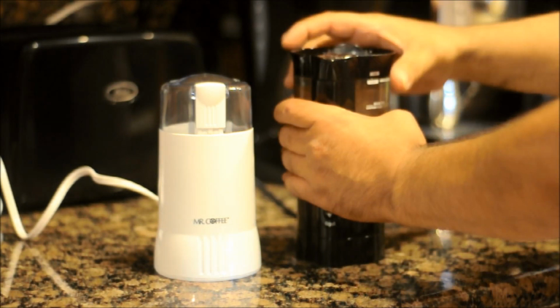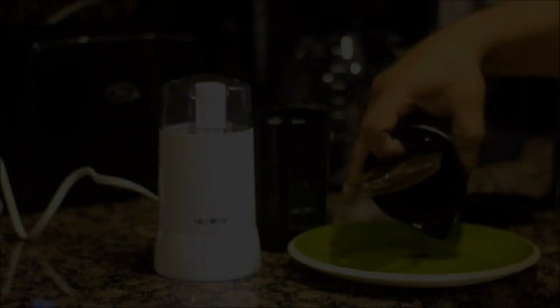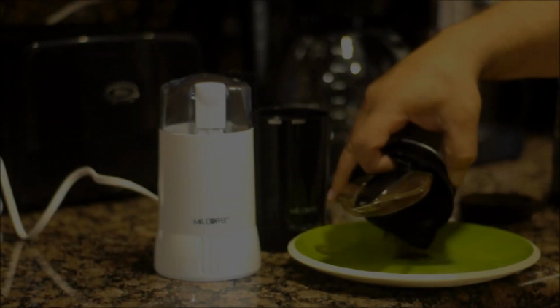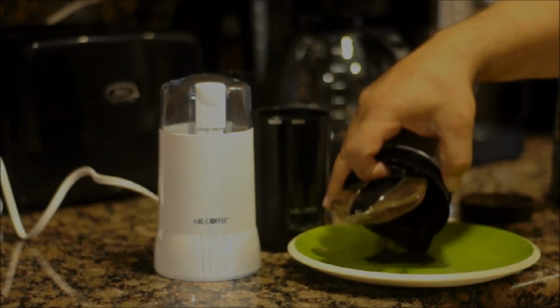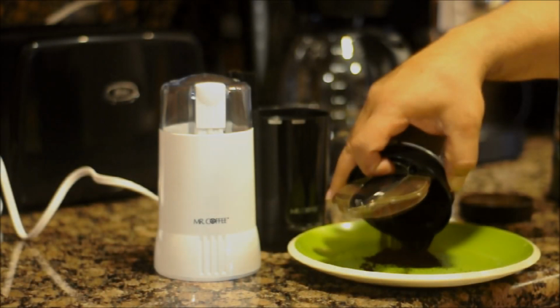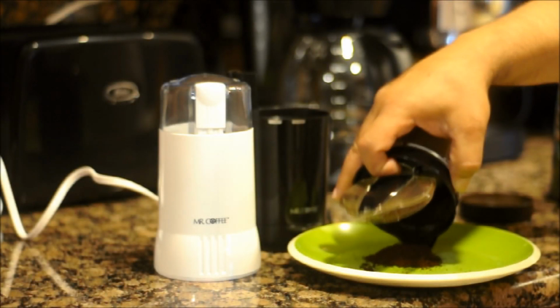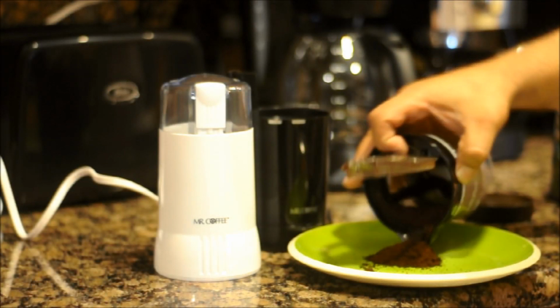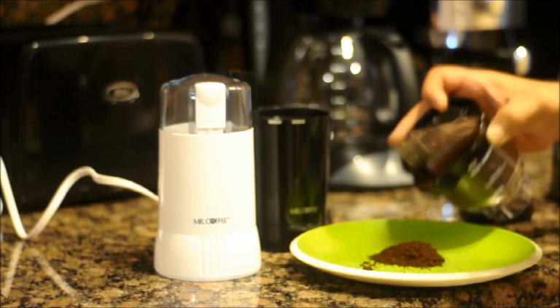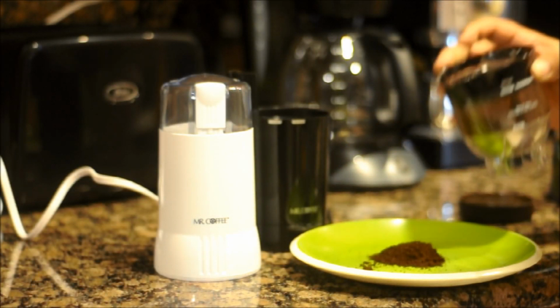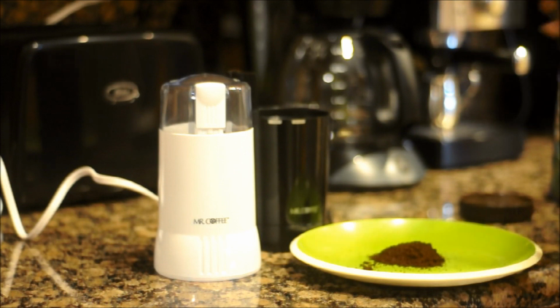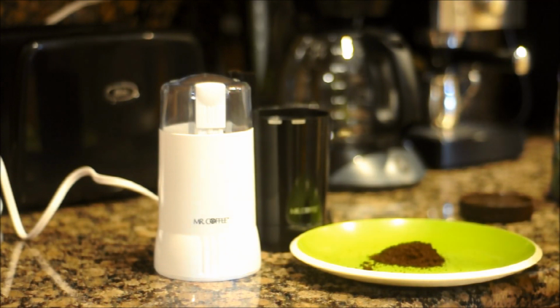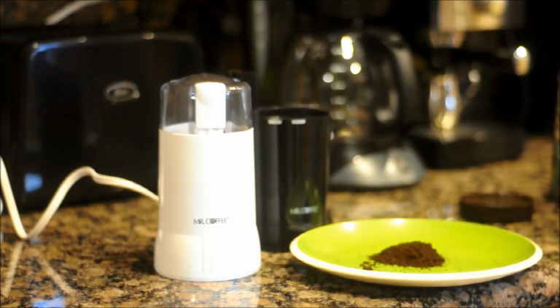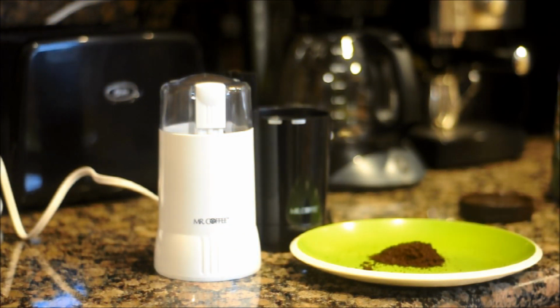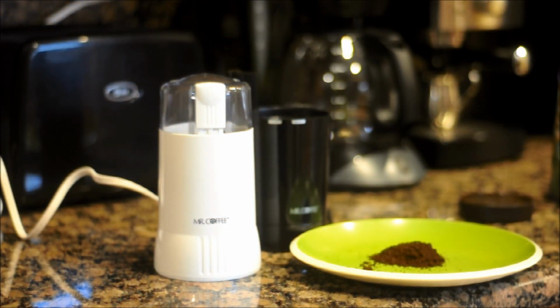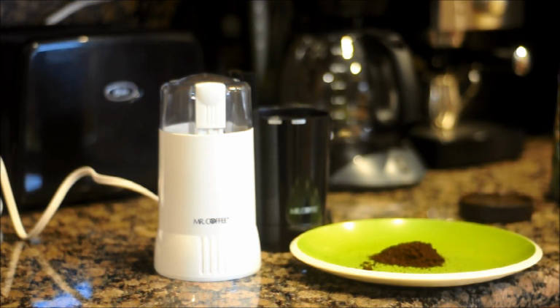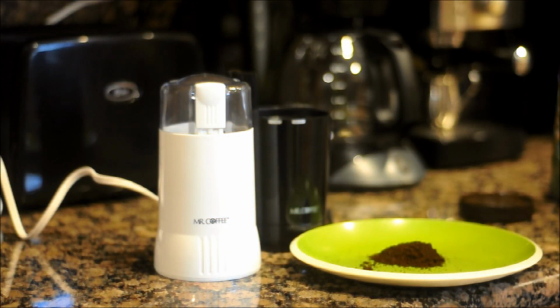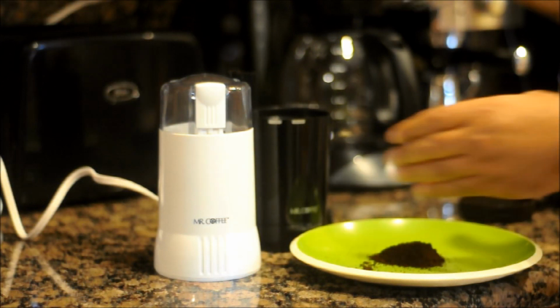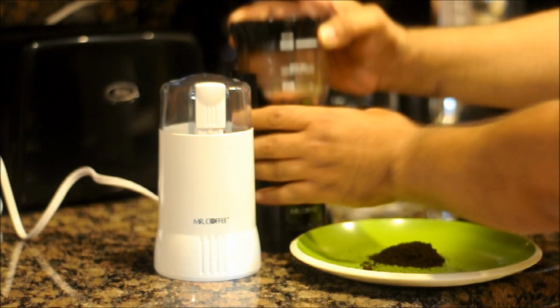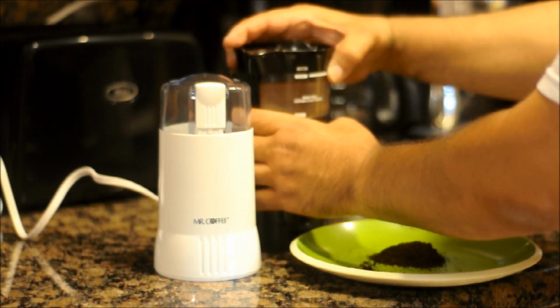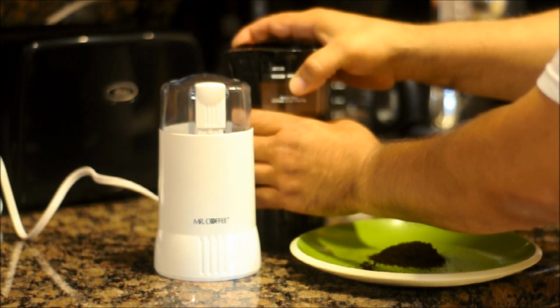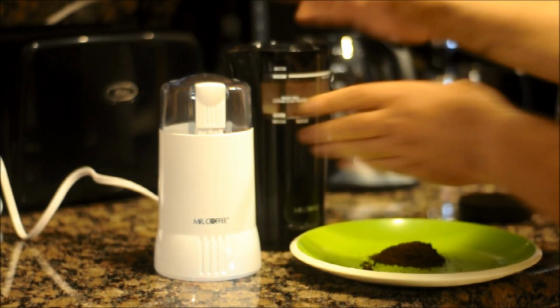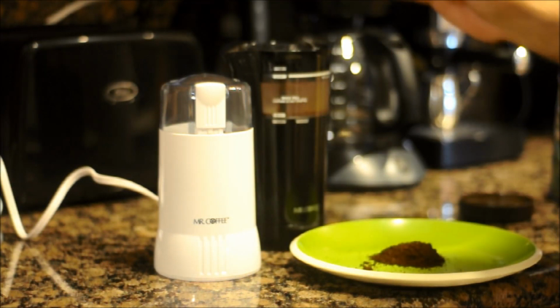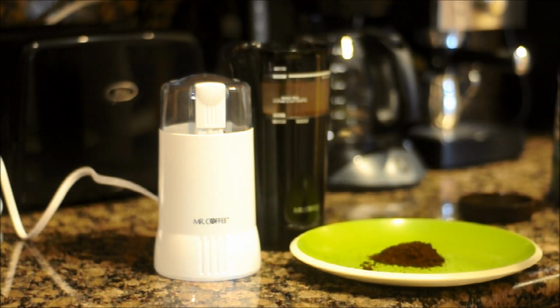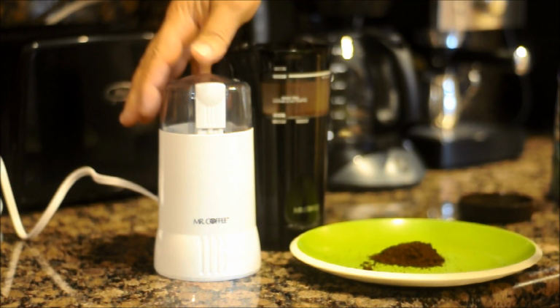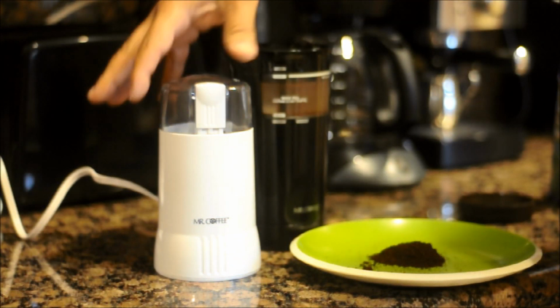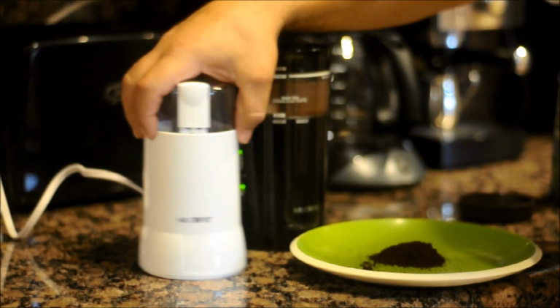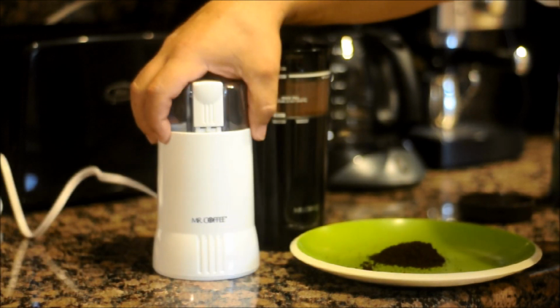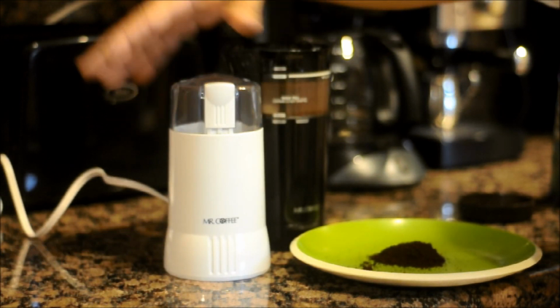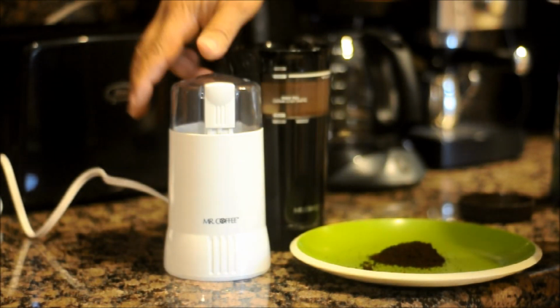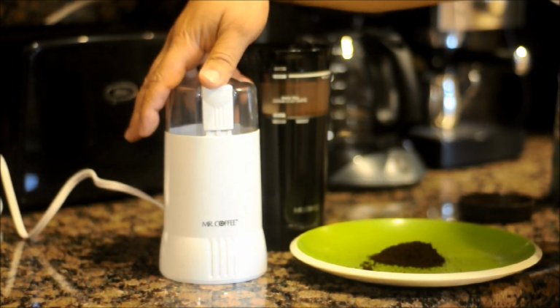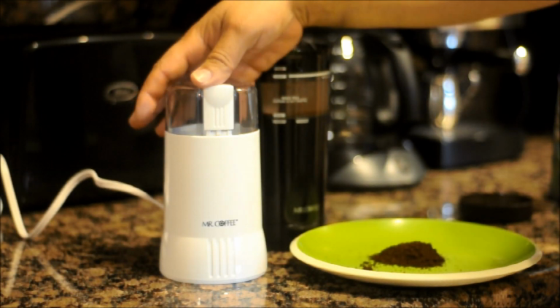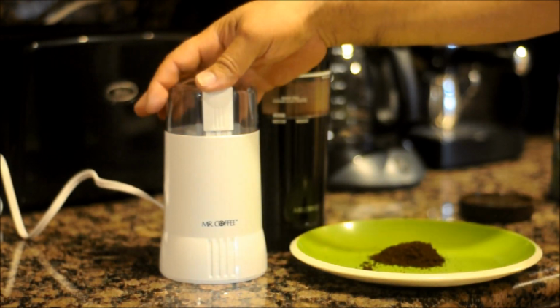Take it out of place so you can see how fine it grinds. It goes right back on. And this one works great for a coffee machine.